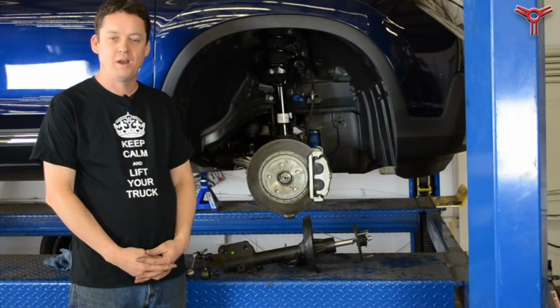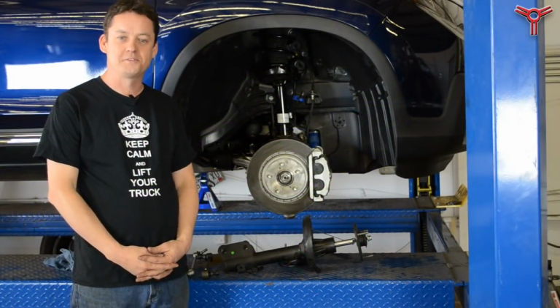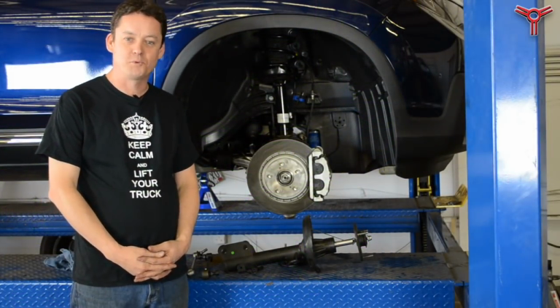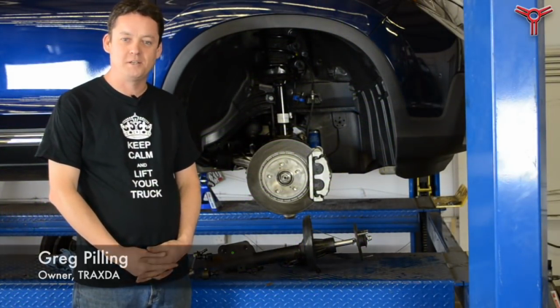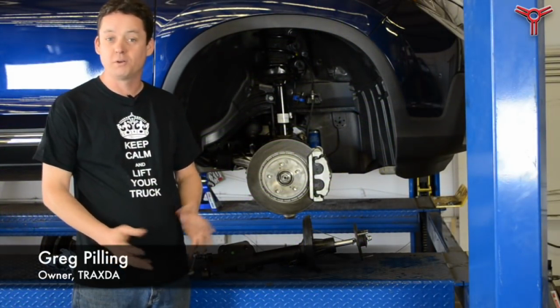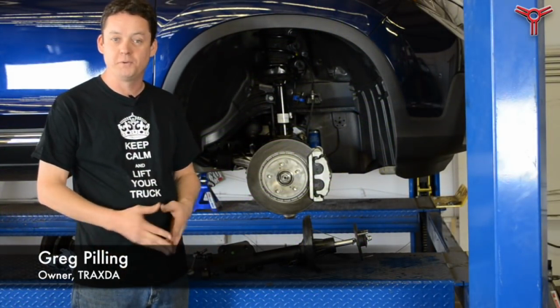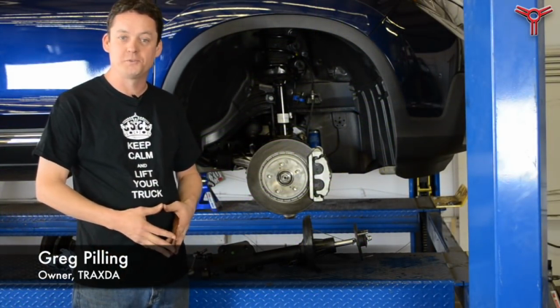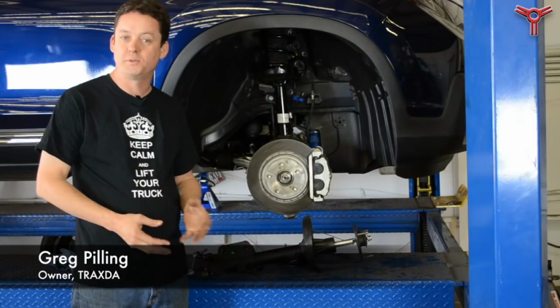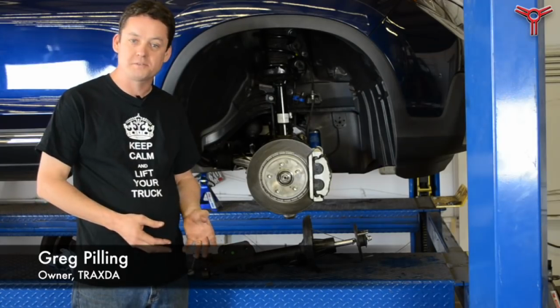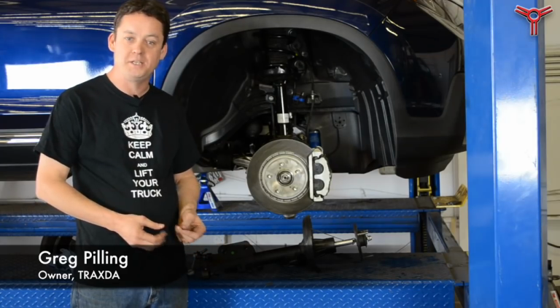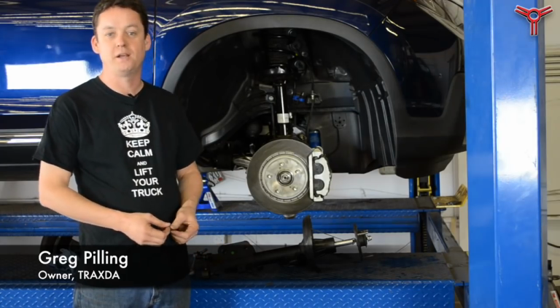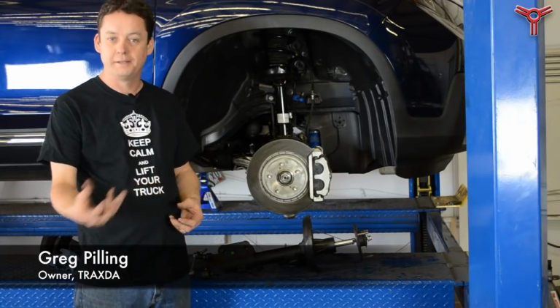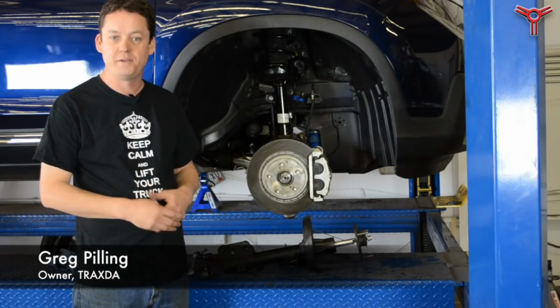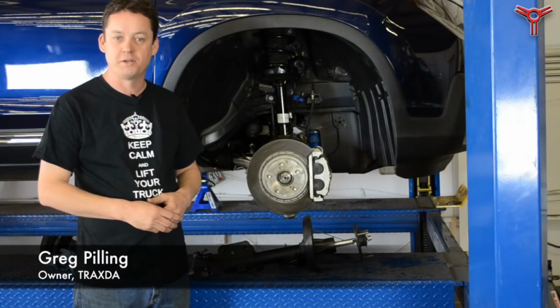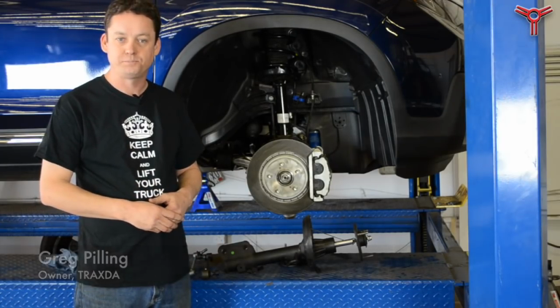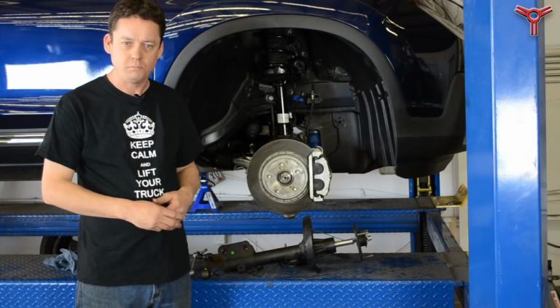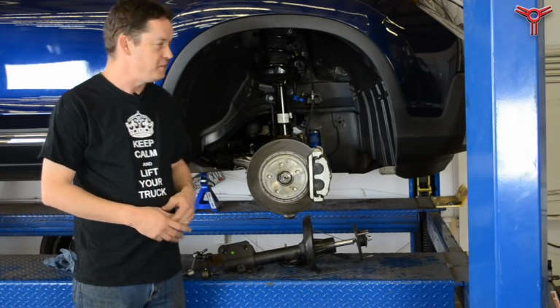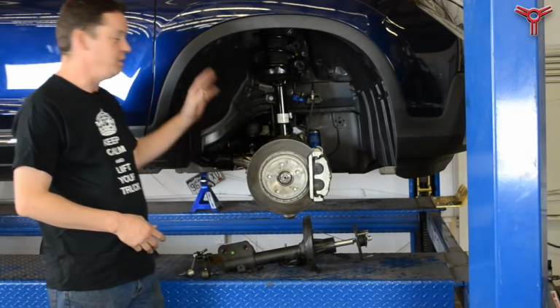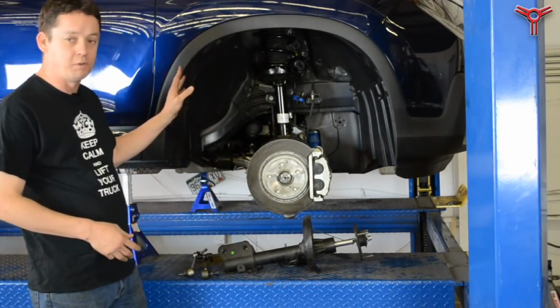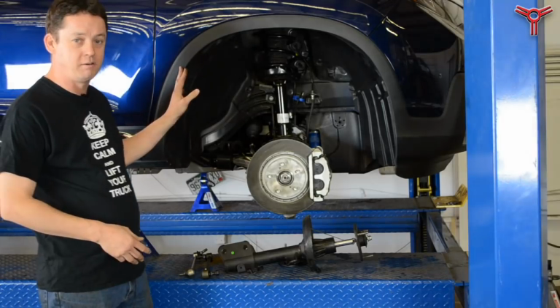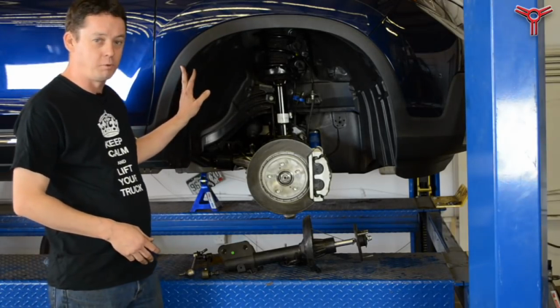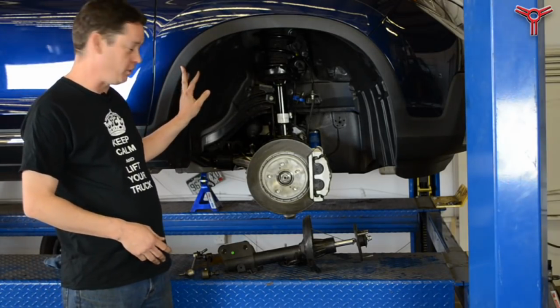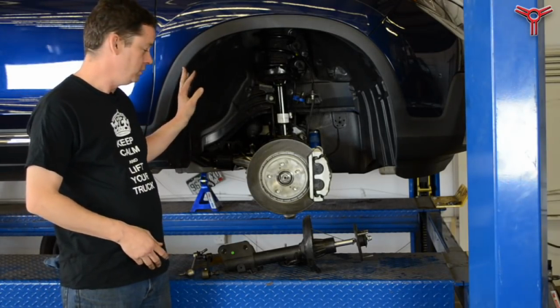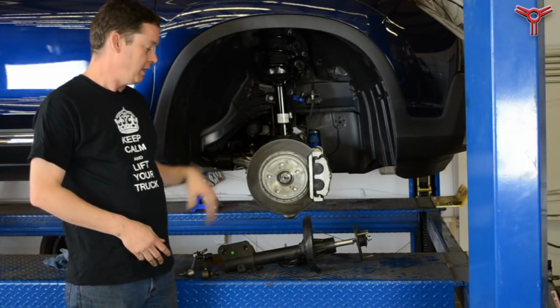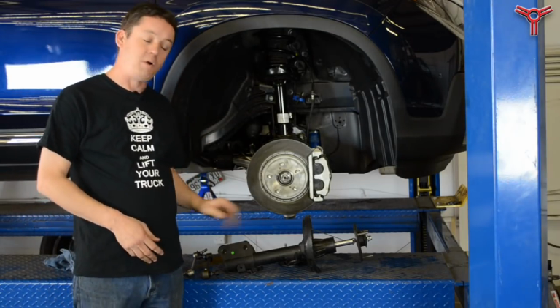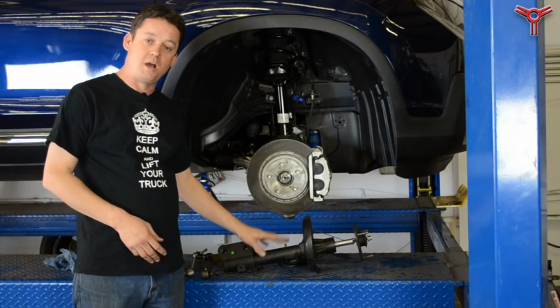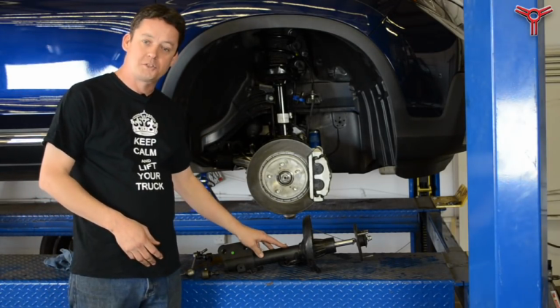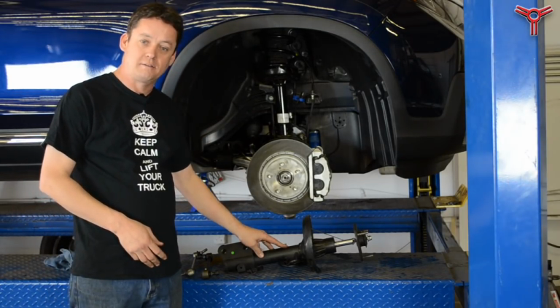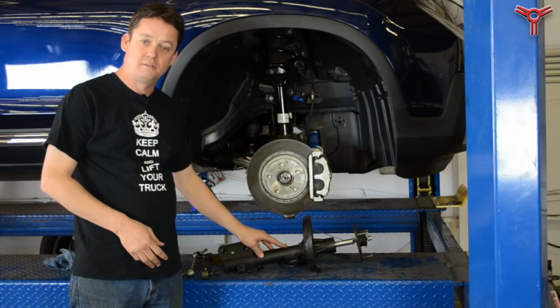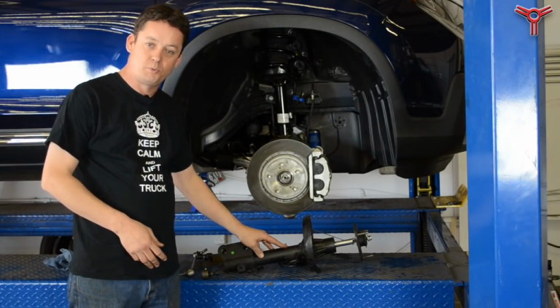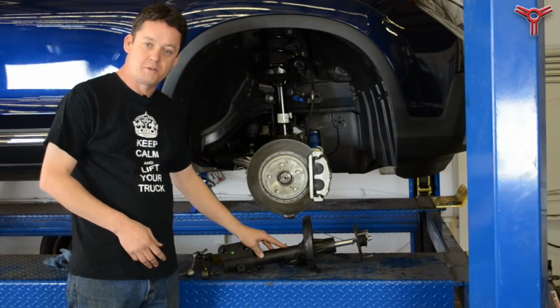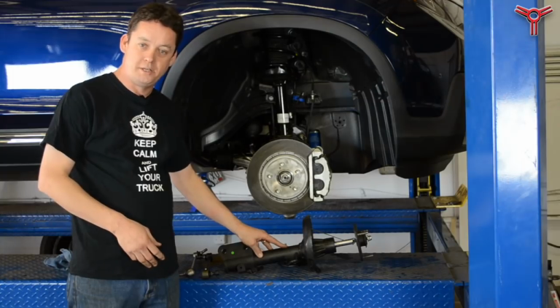Hi, this is Greg from Traxta and I want to go over a few of the differences between the 2017 Ridgeline and the previous generation. As you can see, we've got a Ridgeline here on the Full Frost Hoist and I've also got the strut out of the previous generation here.